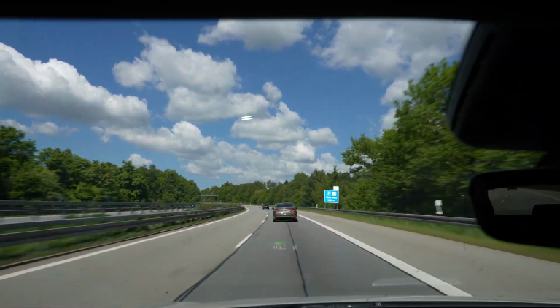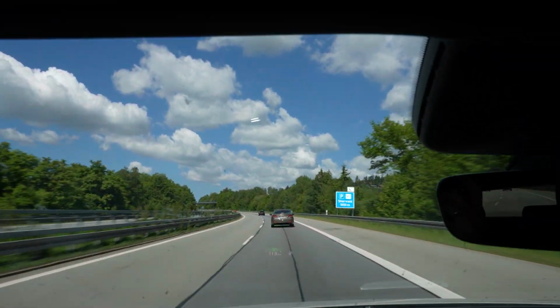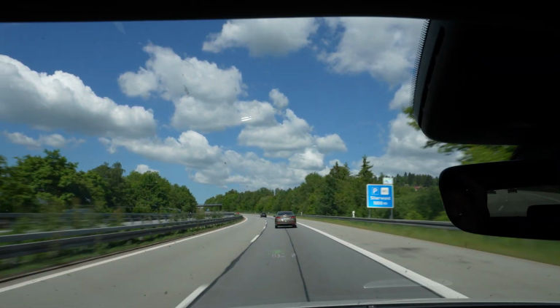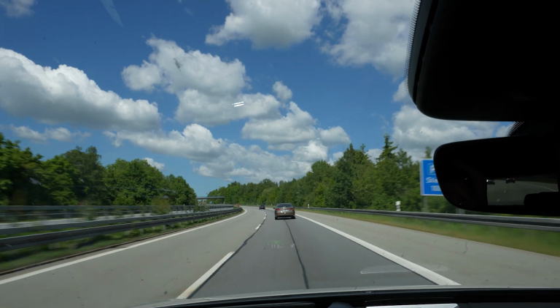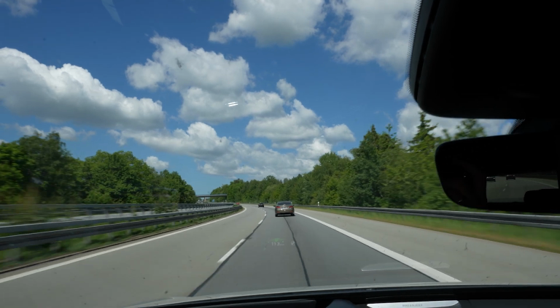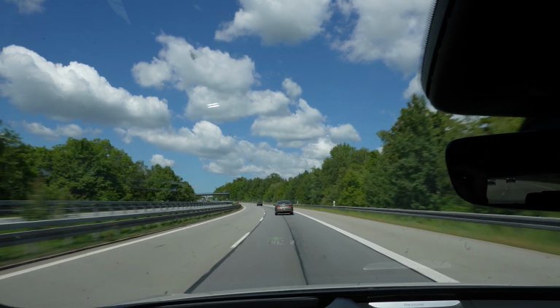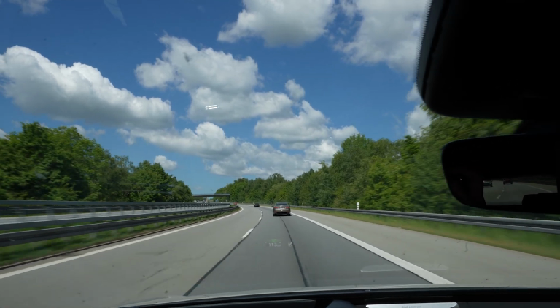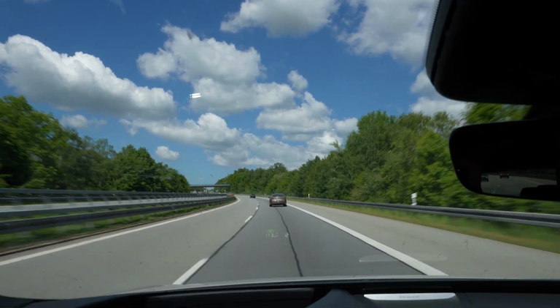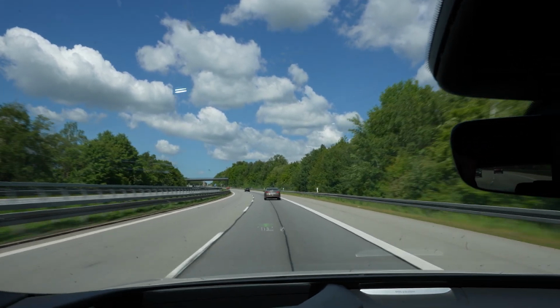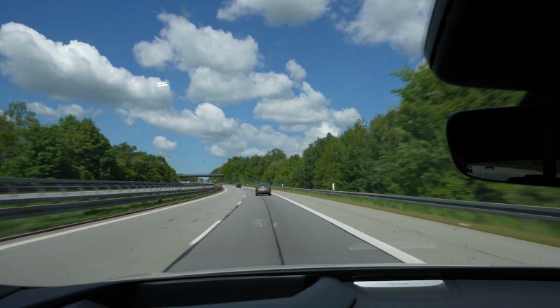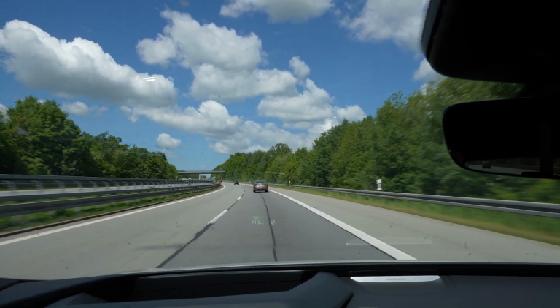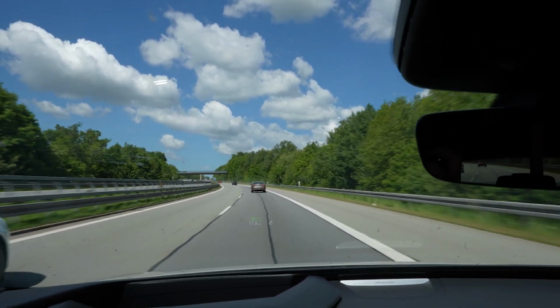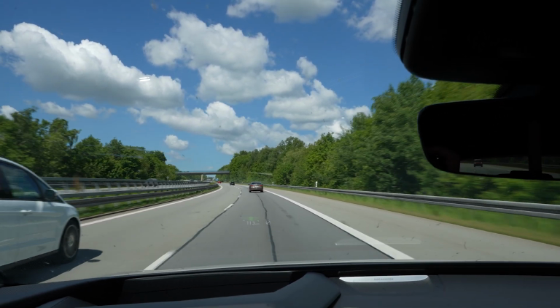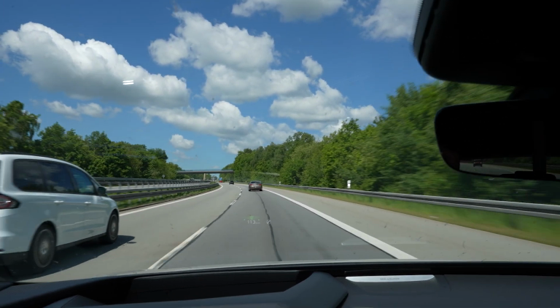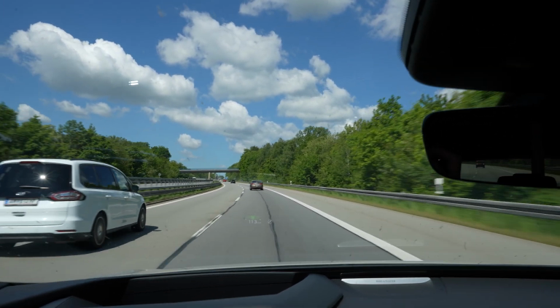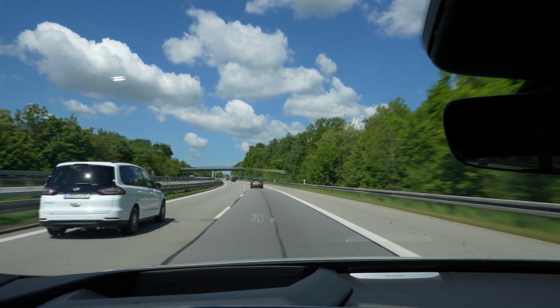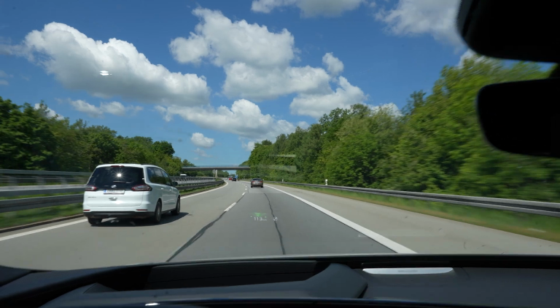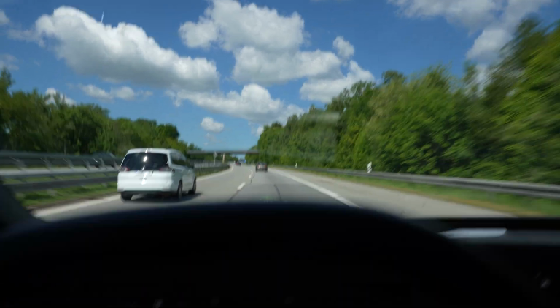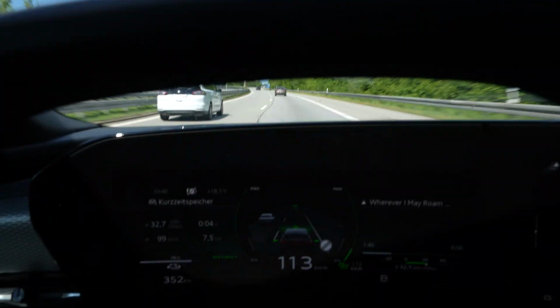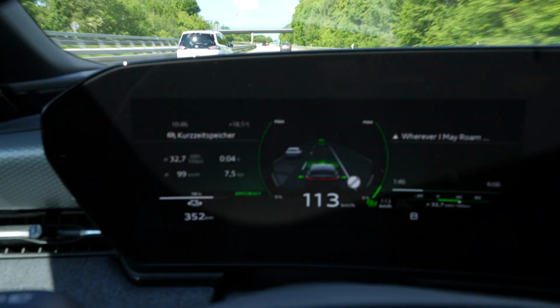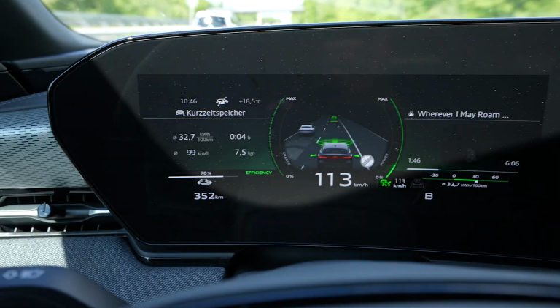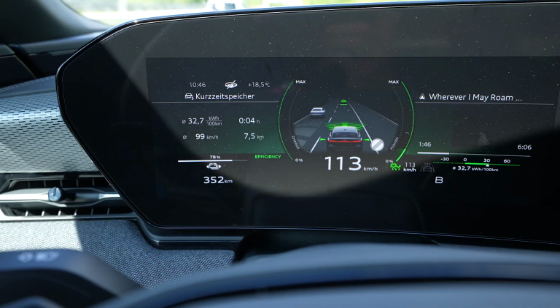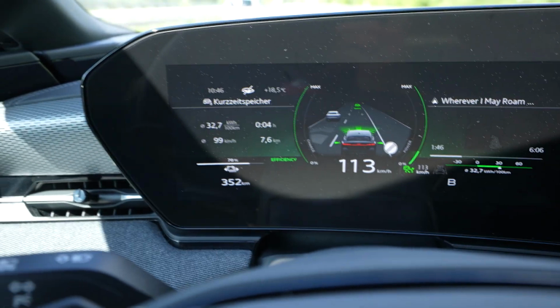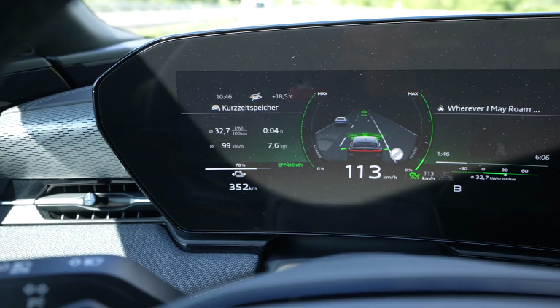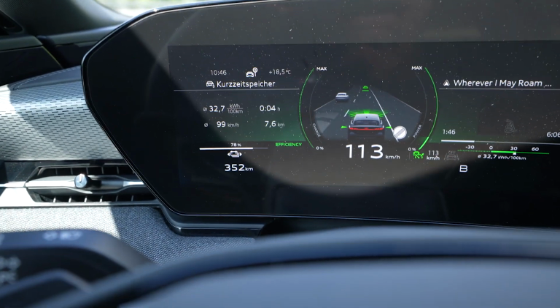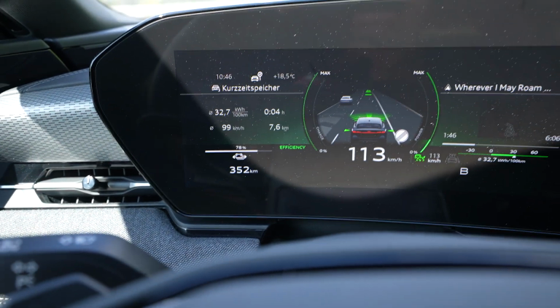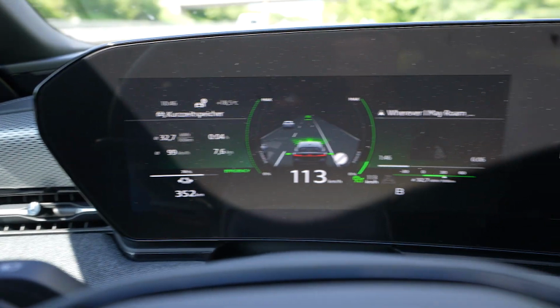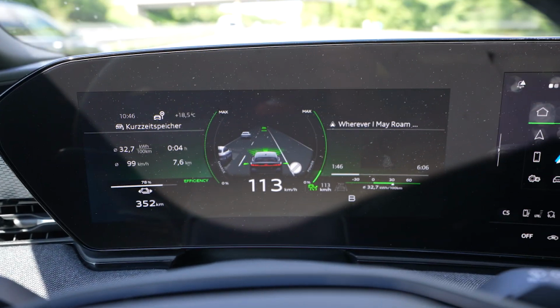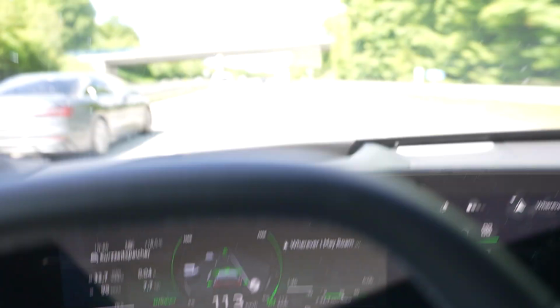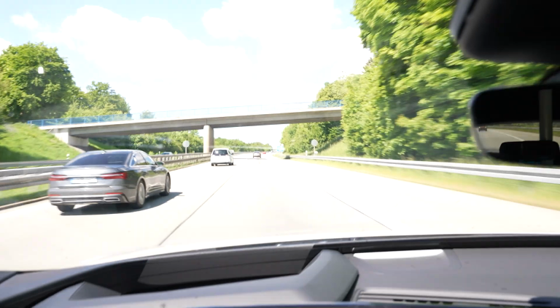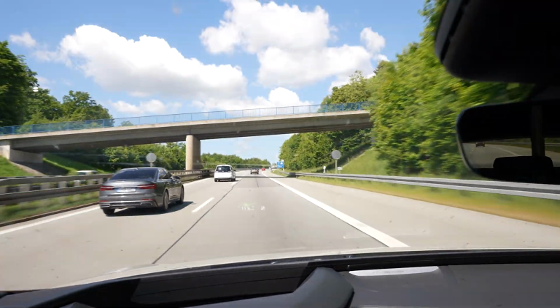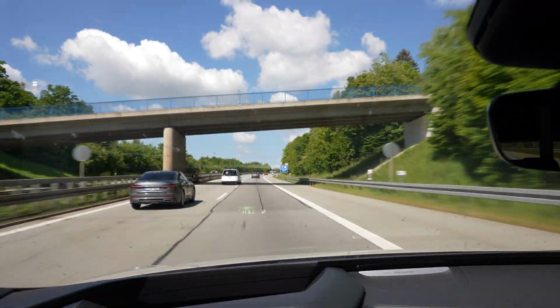It's 18 degrees outside, but the sun is blazing — the air is cold but everything feels warm. The first 10 kilometers are uphill, that's why consumption is high, but it's going to get way lower.